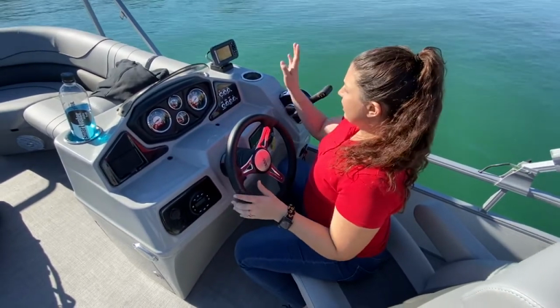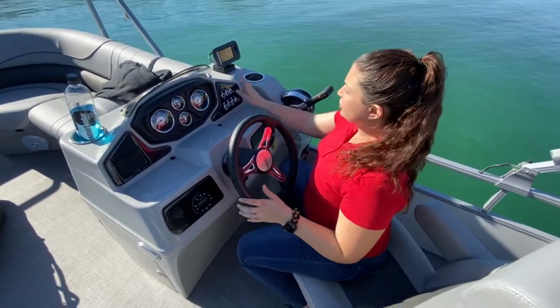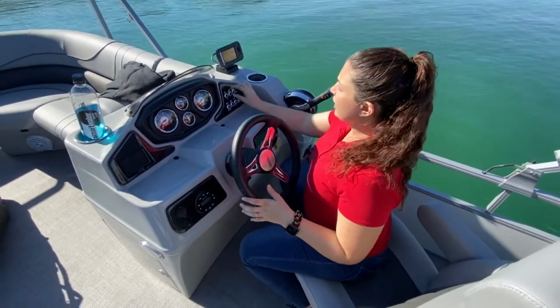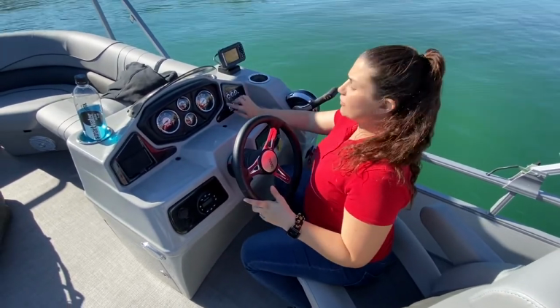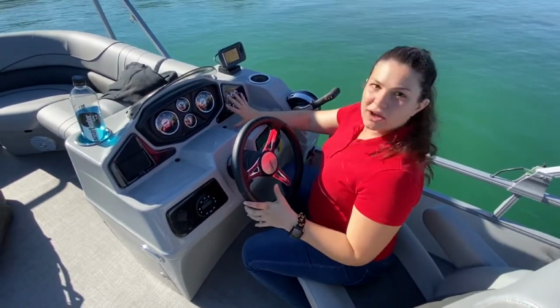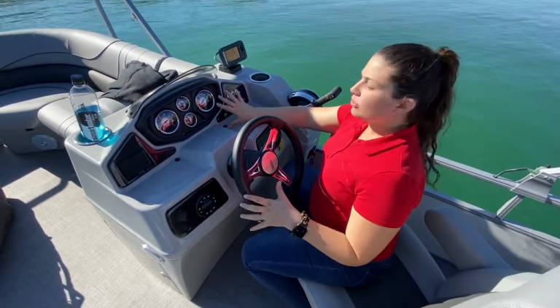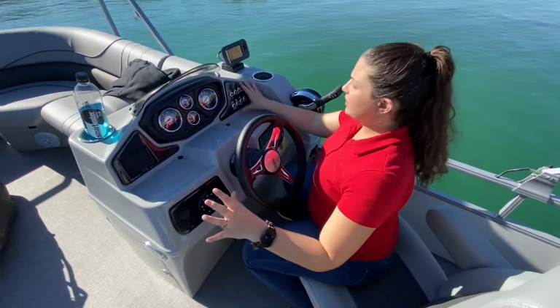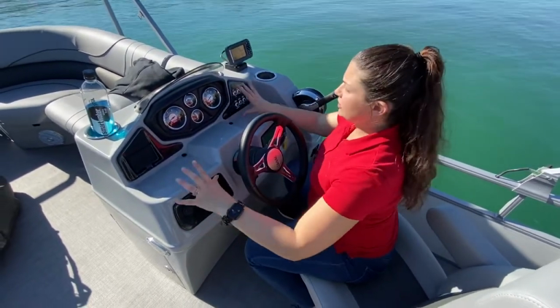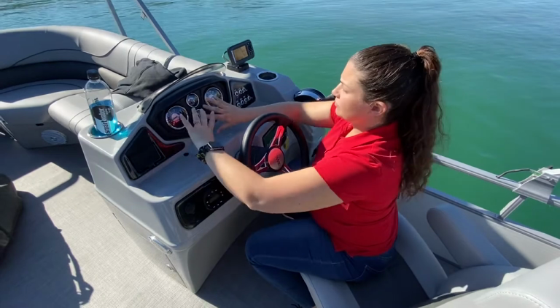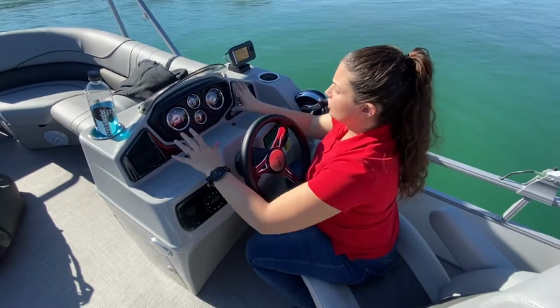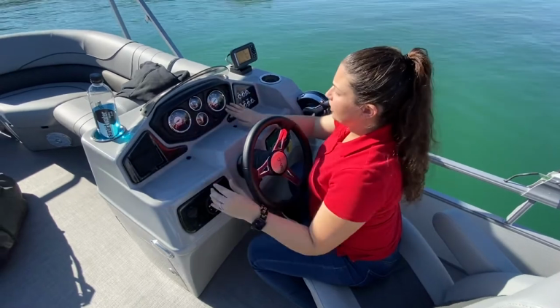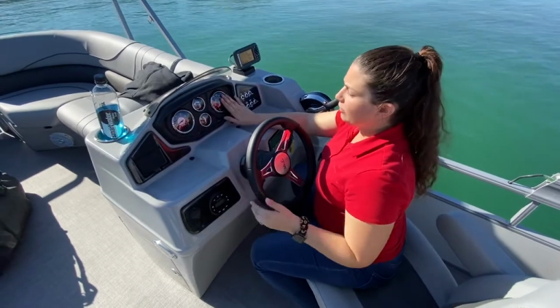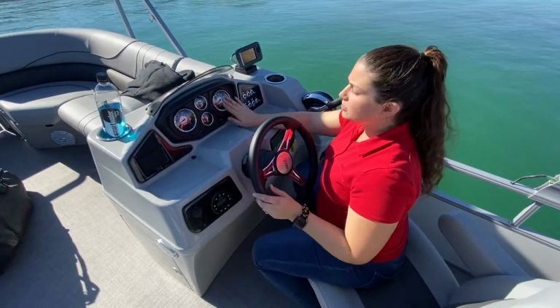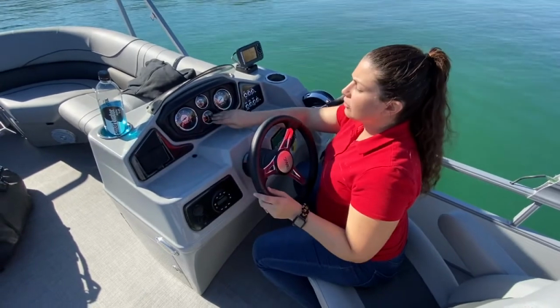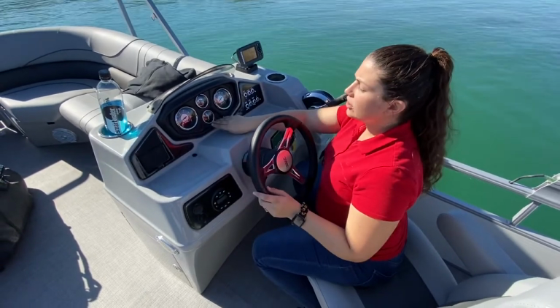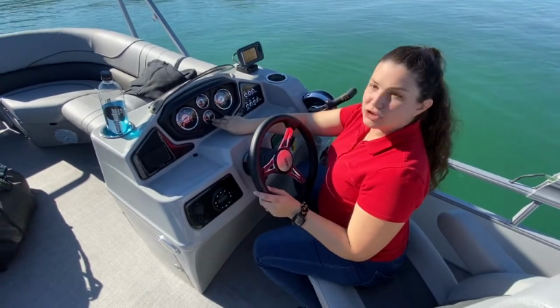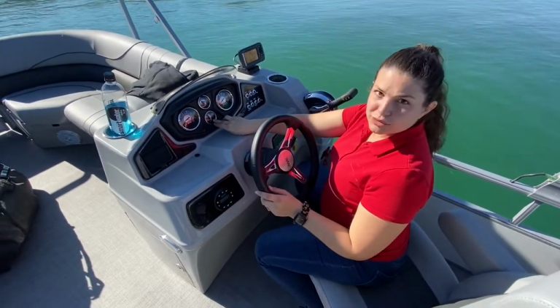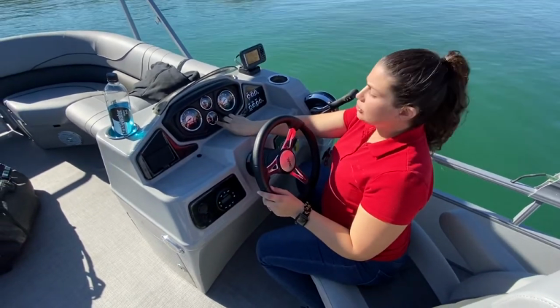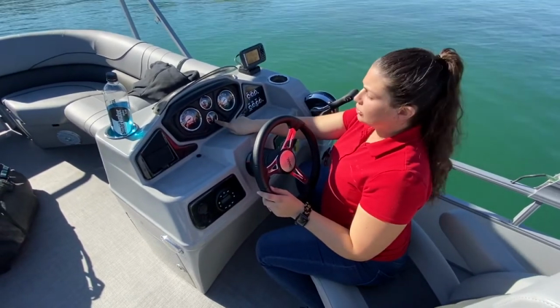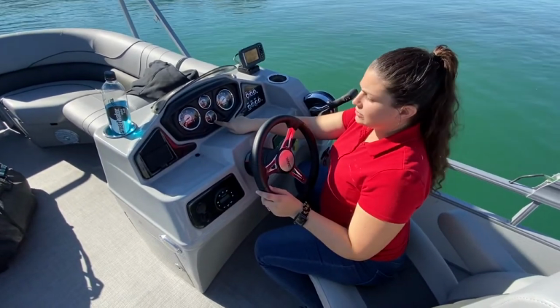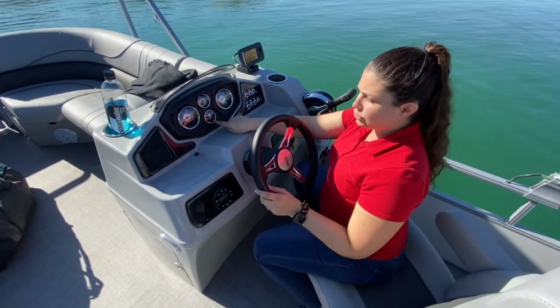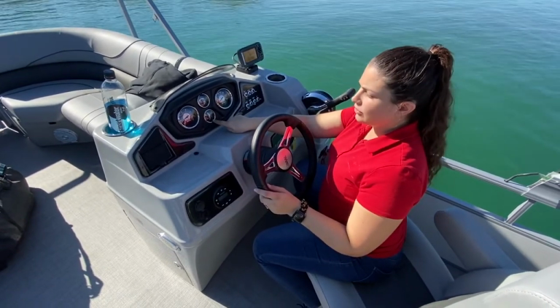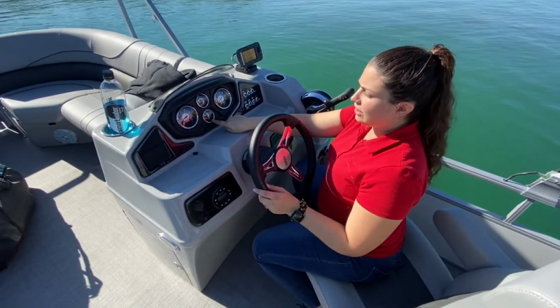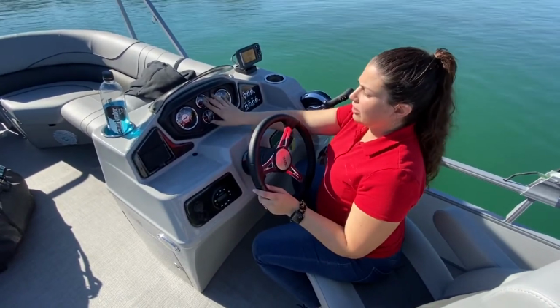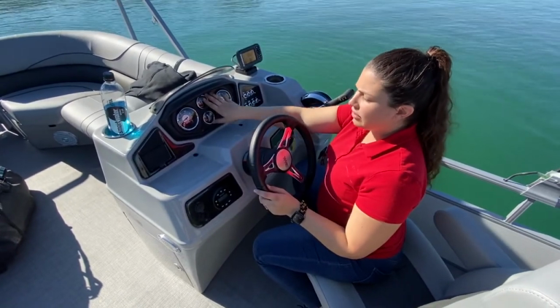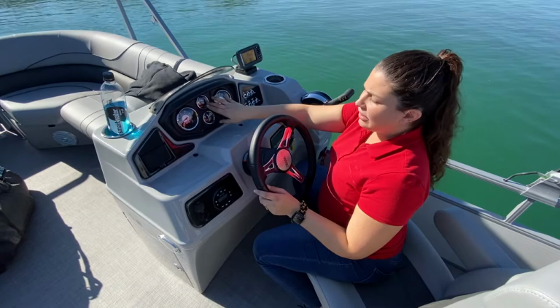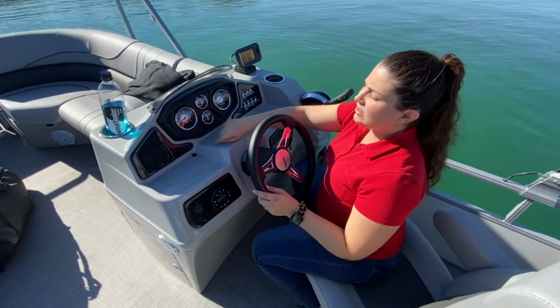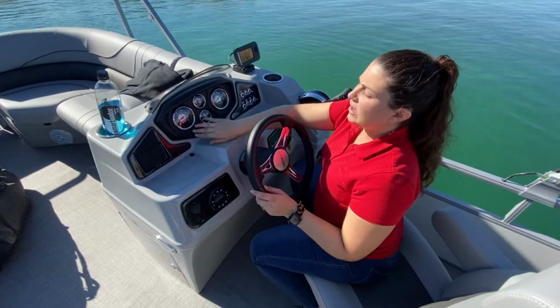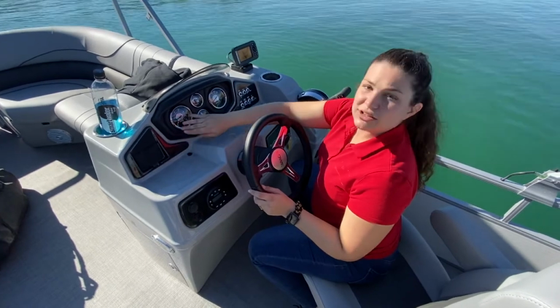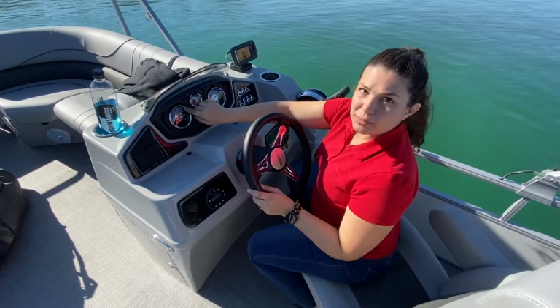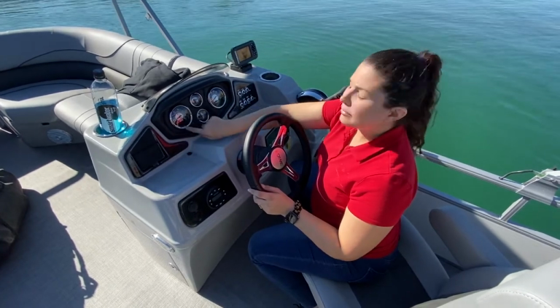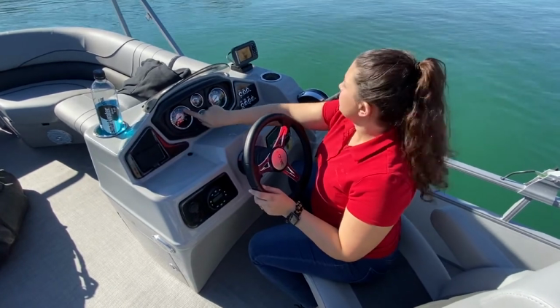You do have all your buttons here. You have miles per hour, it shows you where your trim is — you can see the trim's all the way down now — half a tank of gas, and your RPMs here.